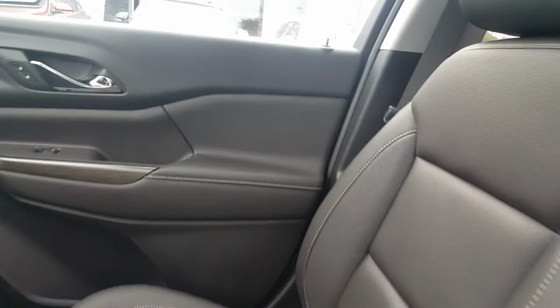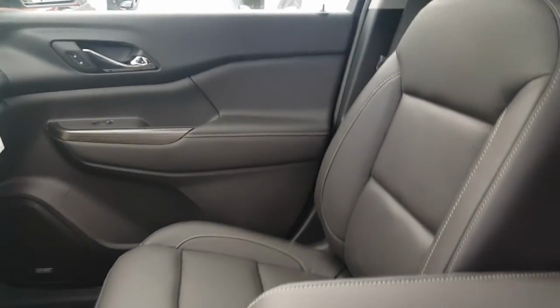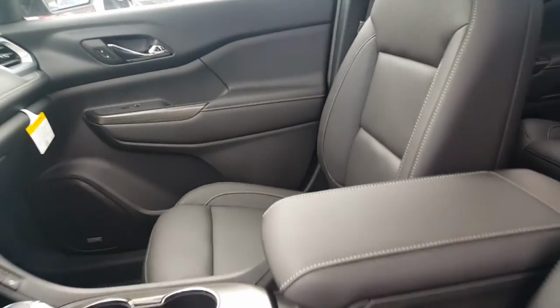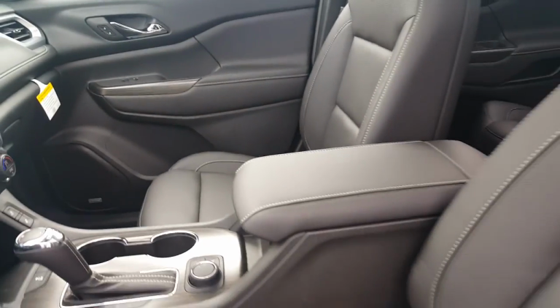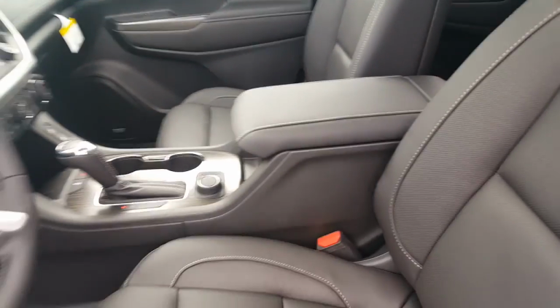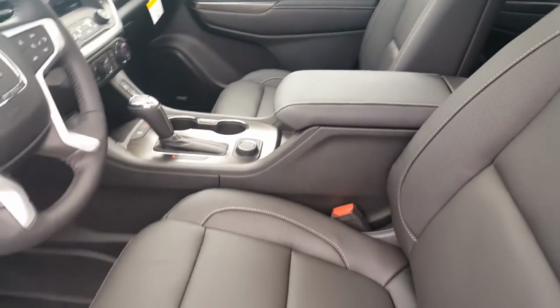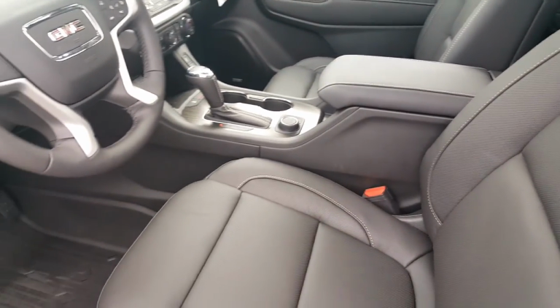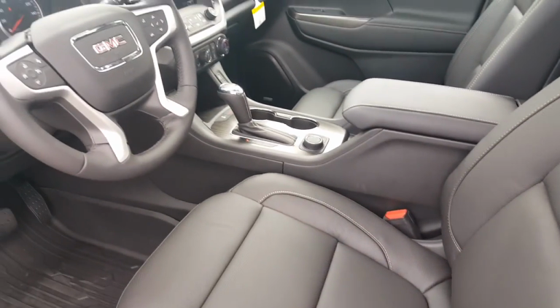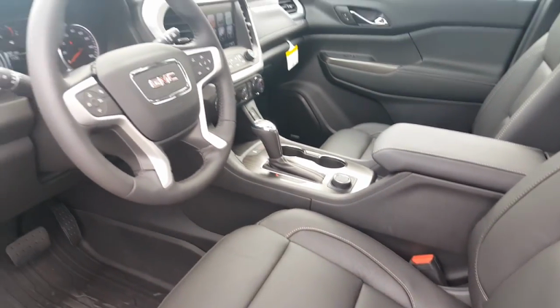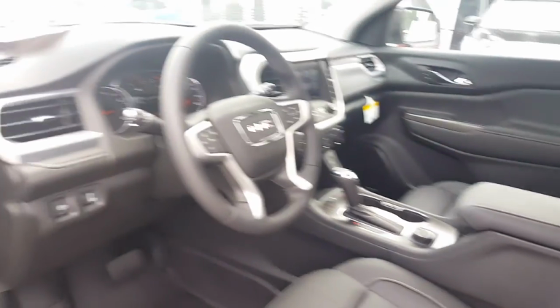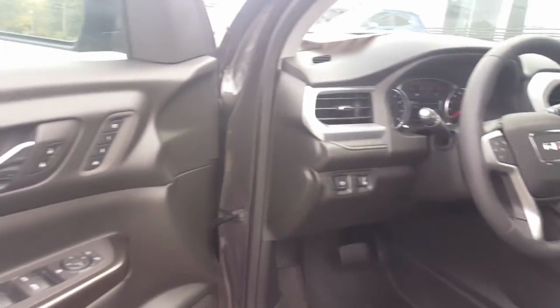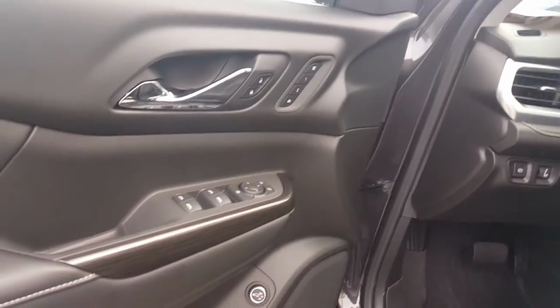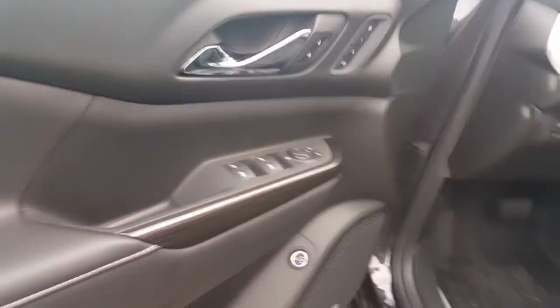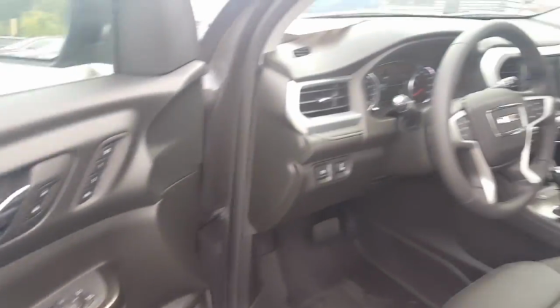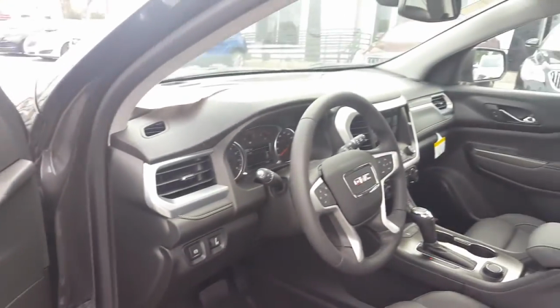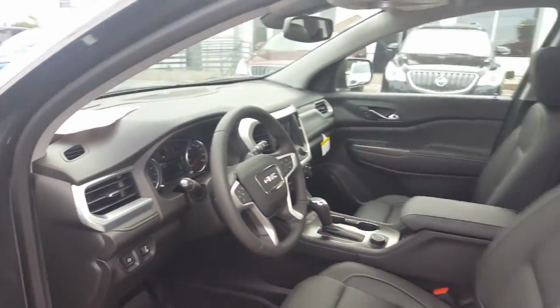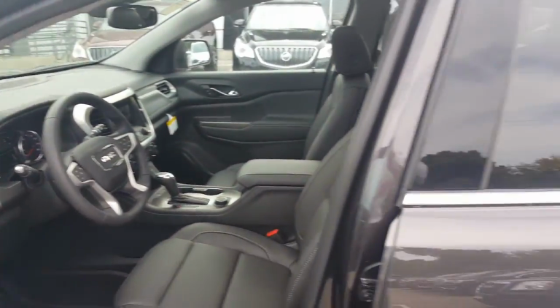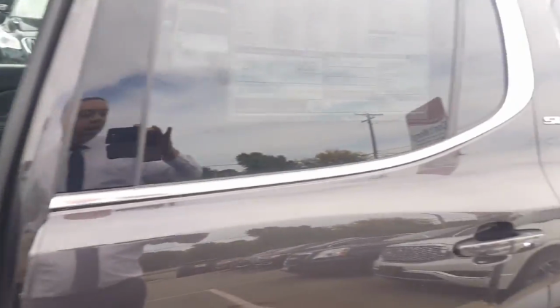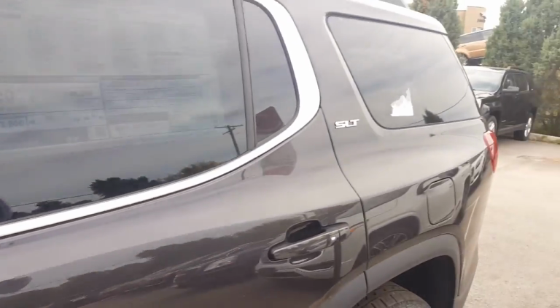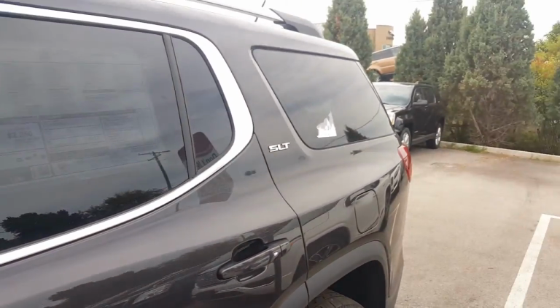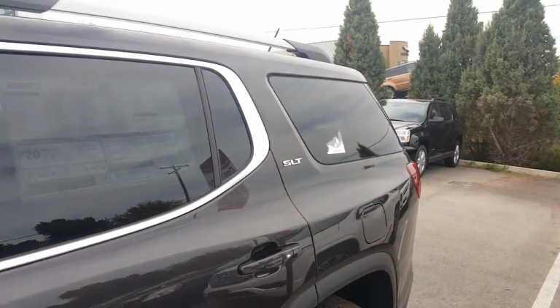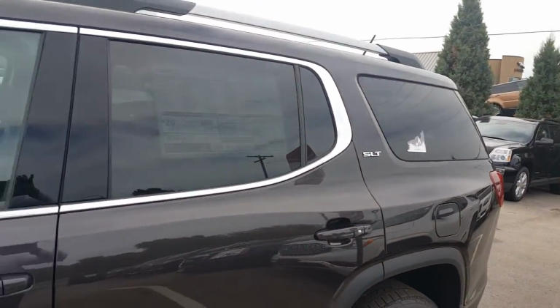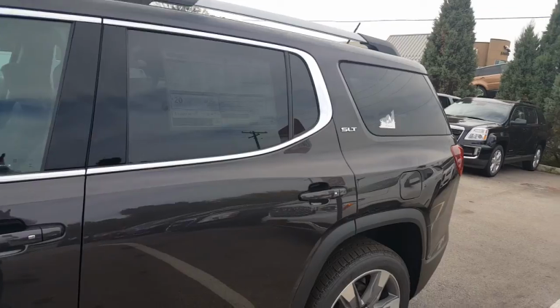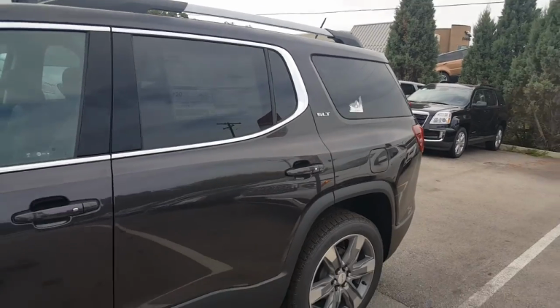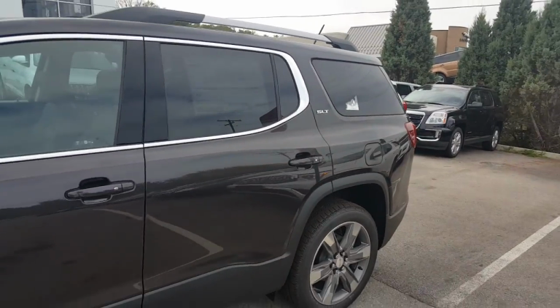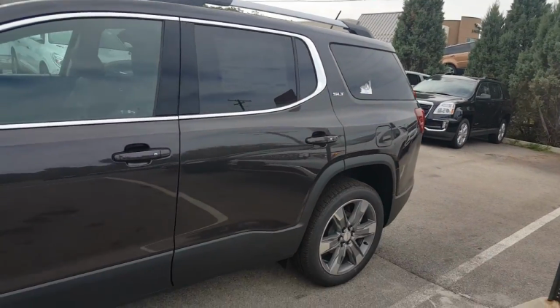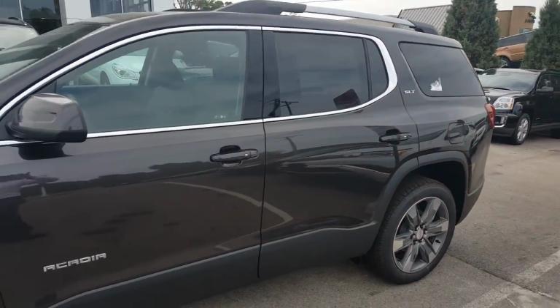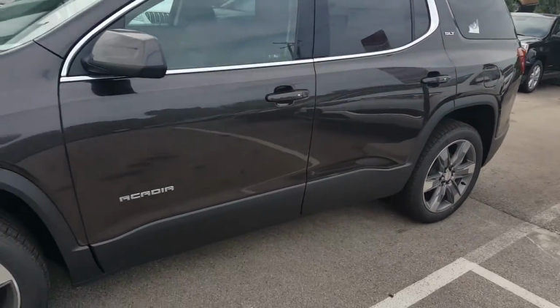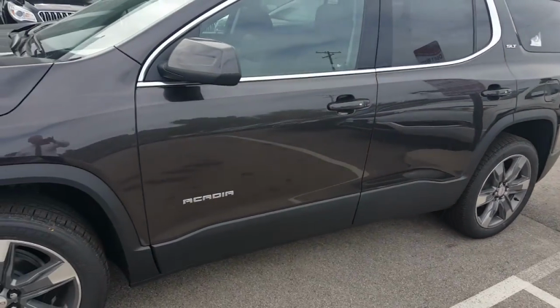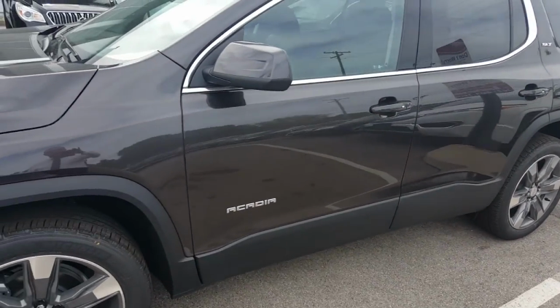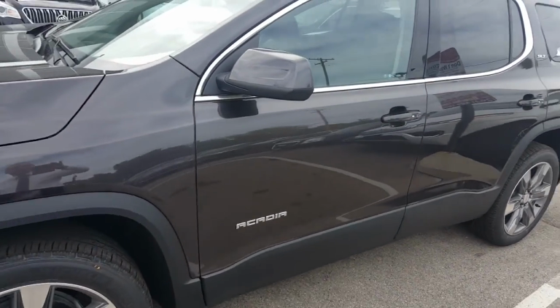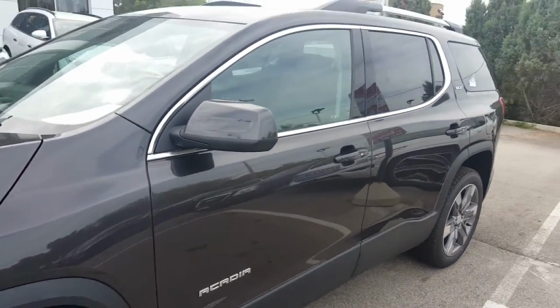Heated seats for the passenger and driver, eight-way power seating, and a power liftgate. It comes with three months of OnStar, three months of XM Radio, and five years of the MyGM app. And this is also a push-button start.